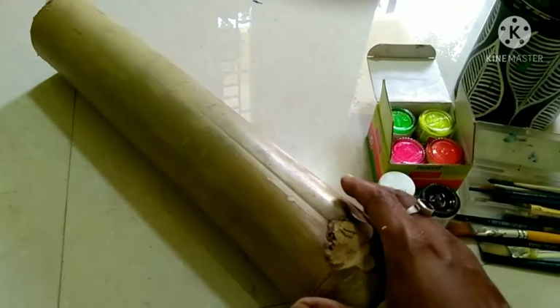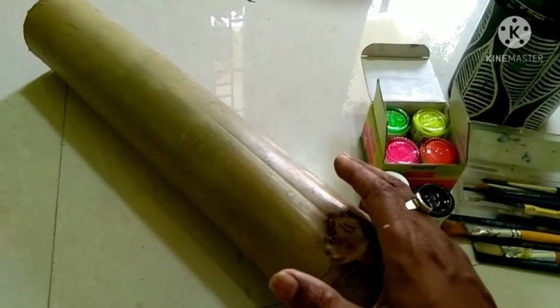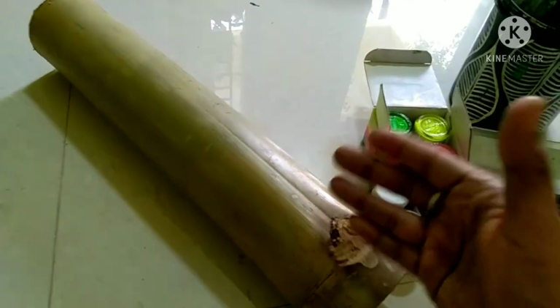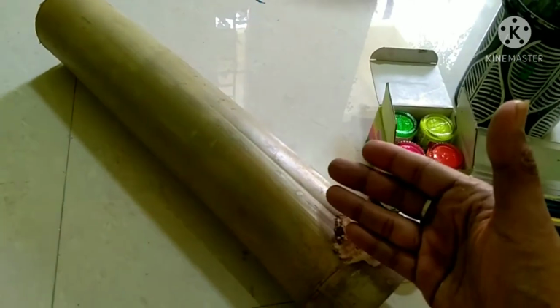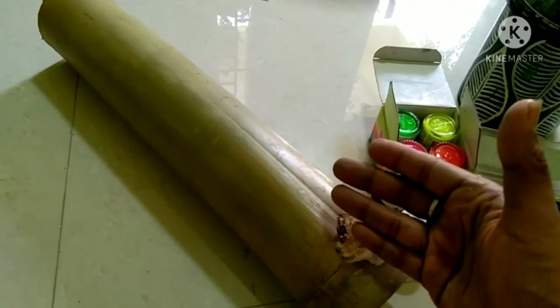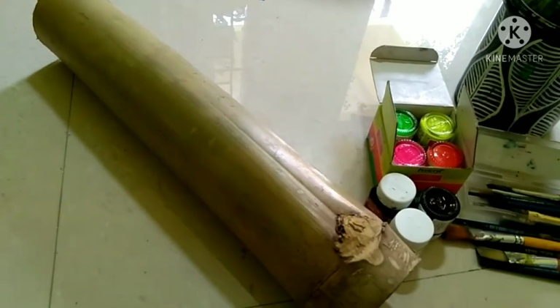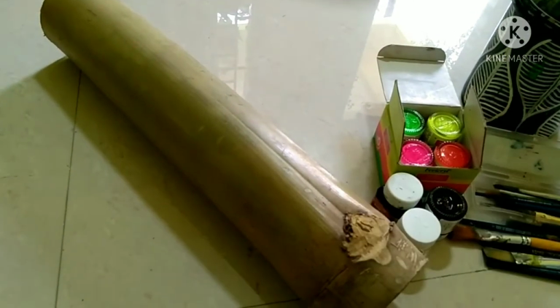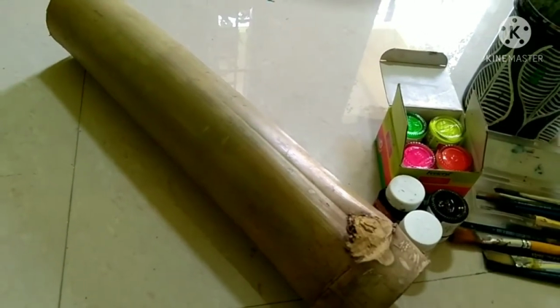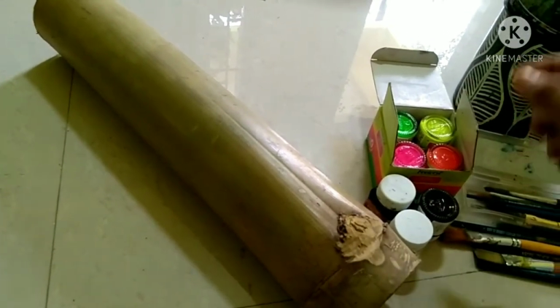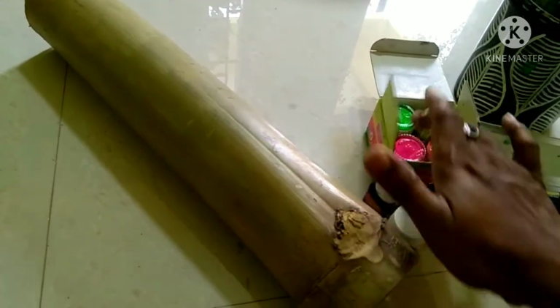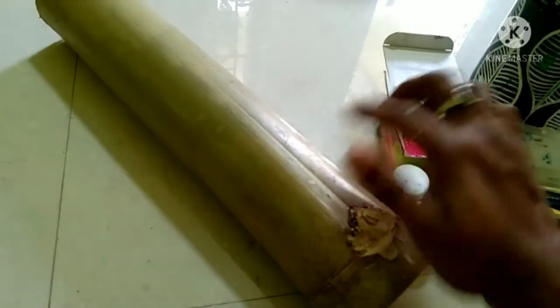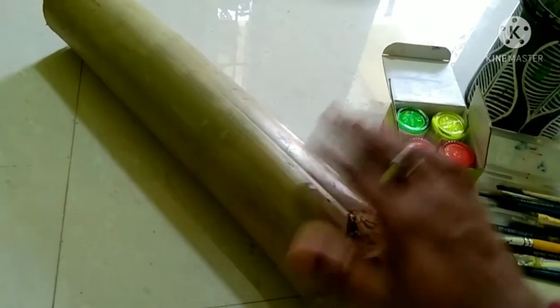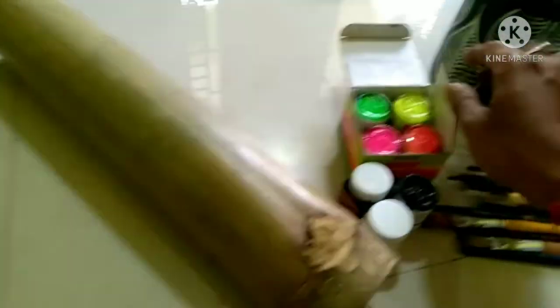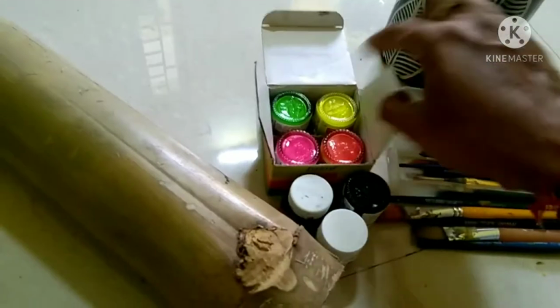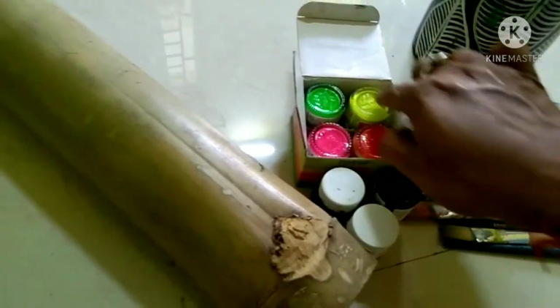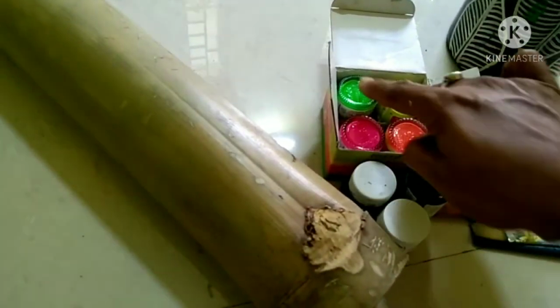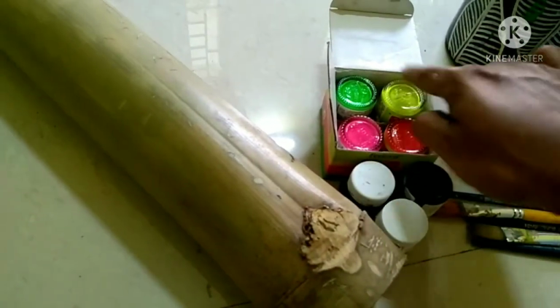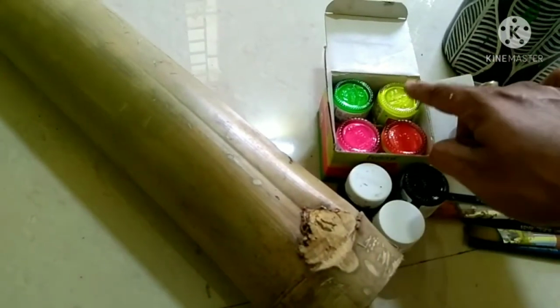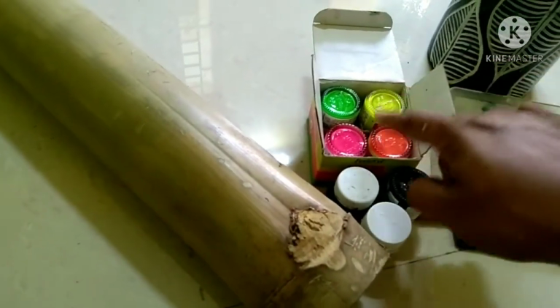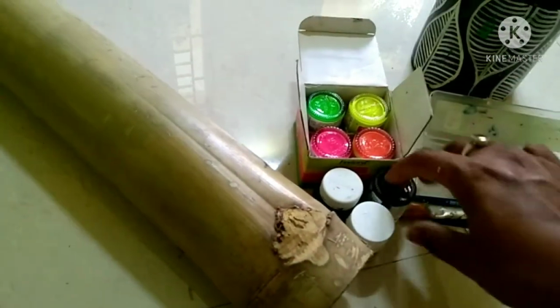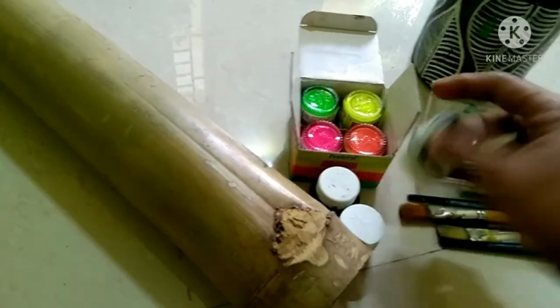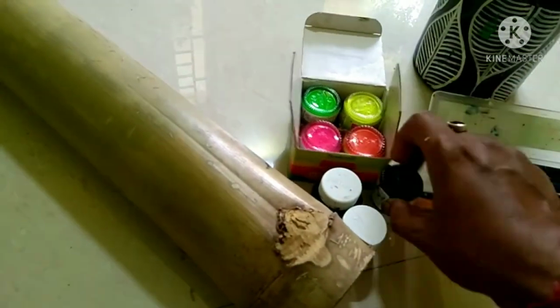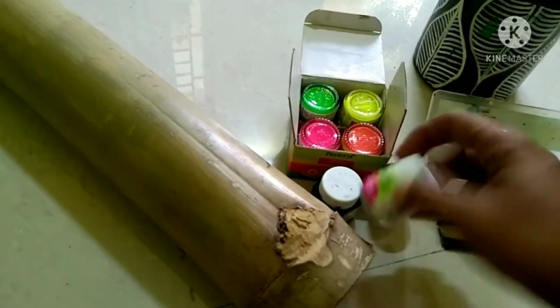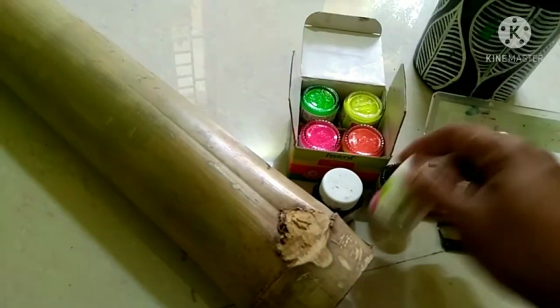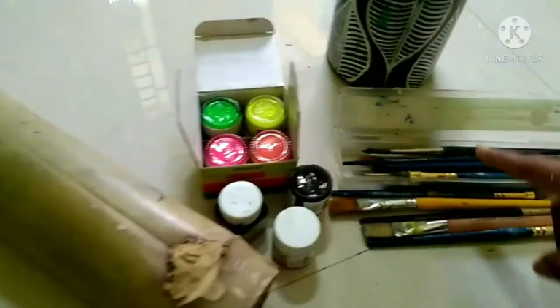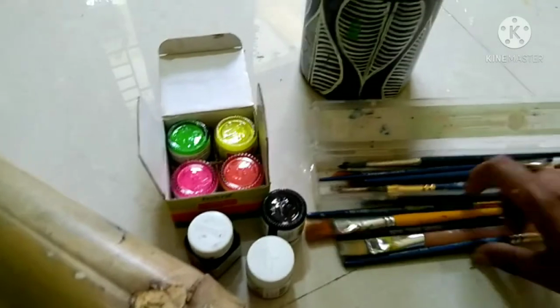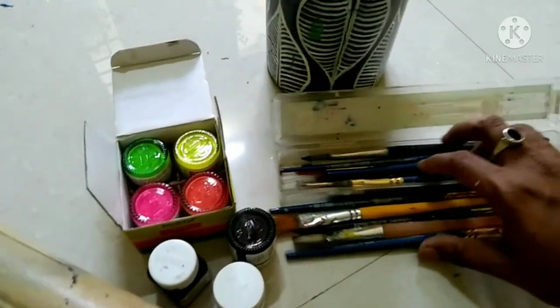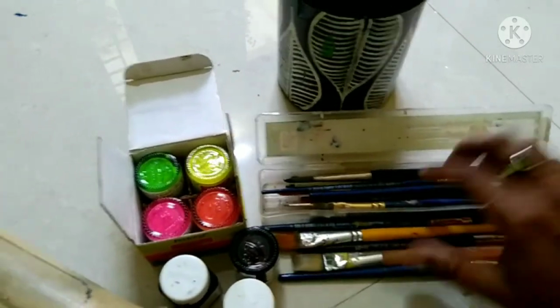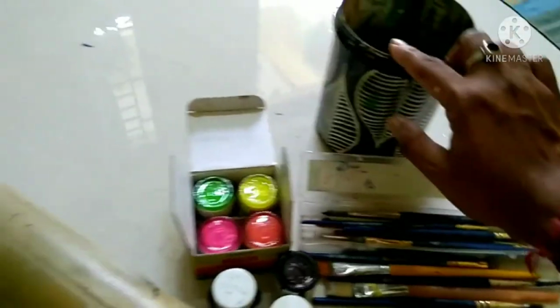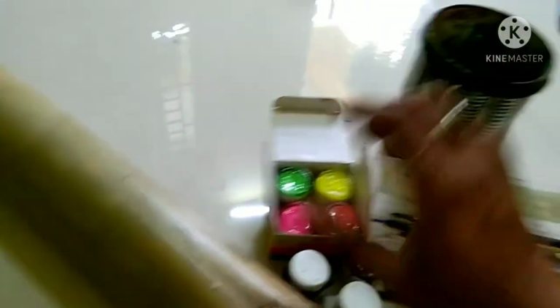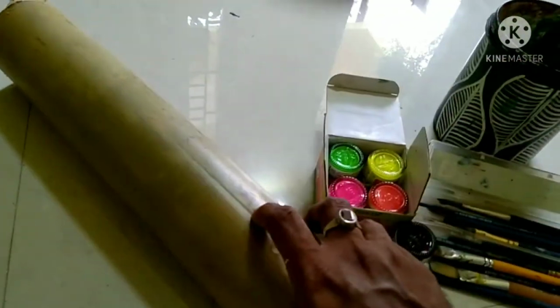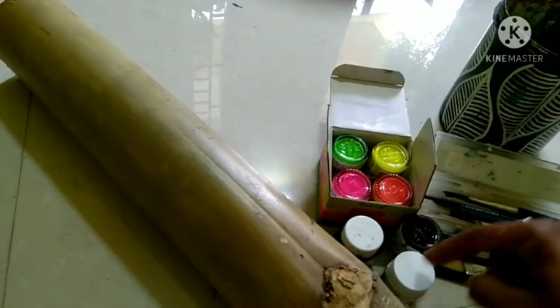I want to make white color on the base. I will be using acrylic color — white acrylic color and neon colors. I will be using black color and white color. These are the brushes and this is the water.